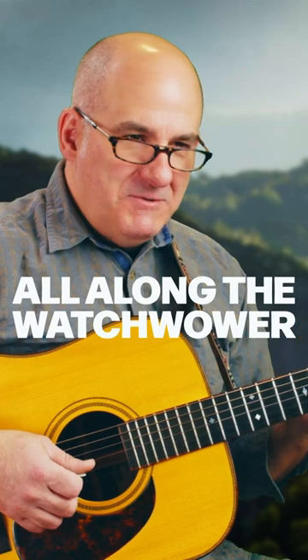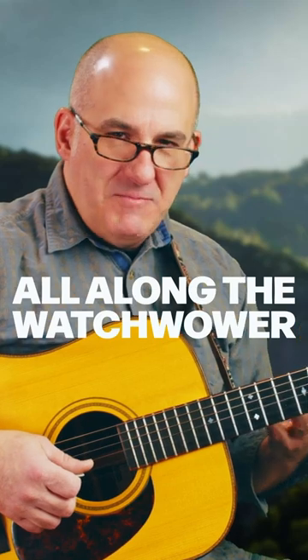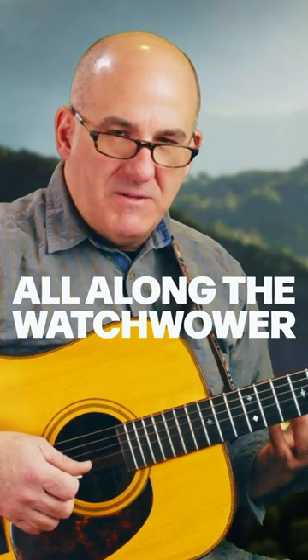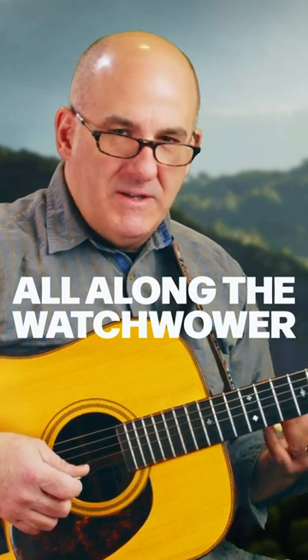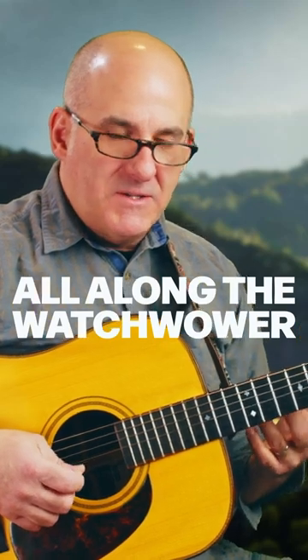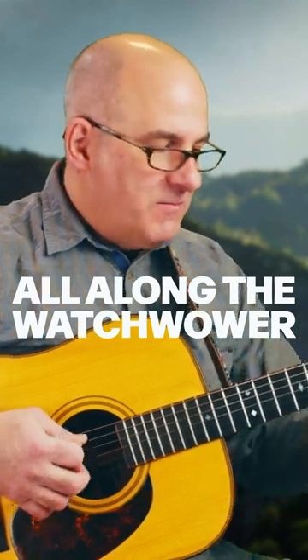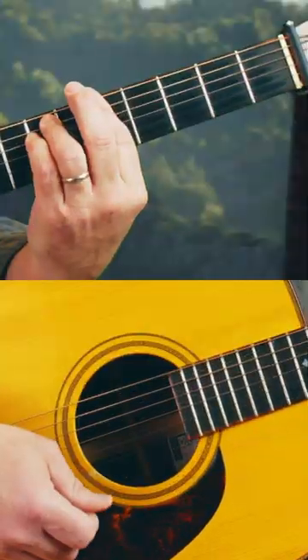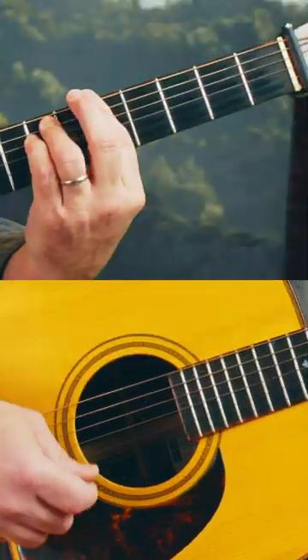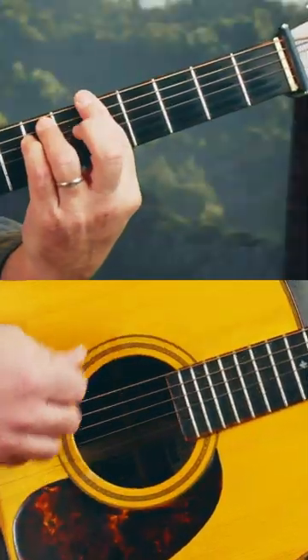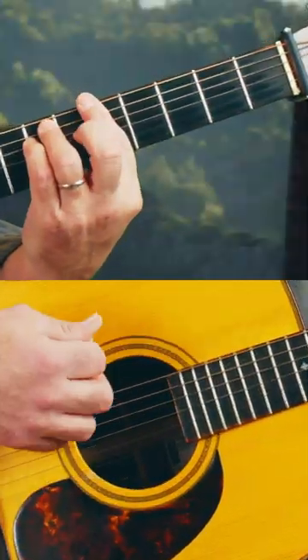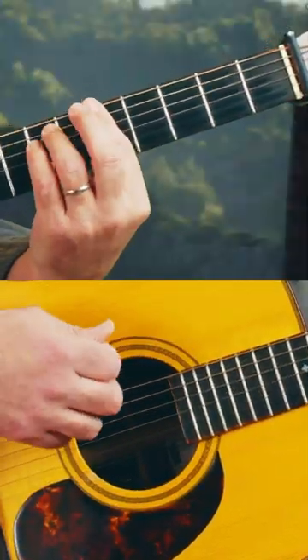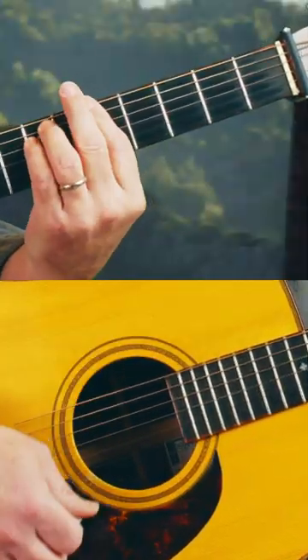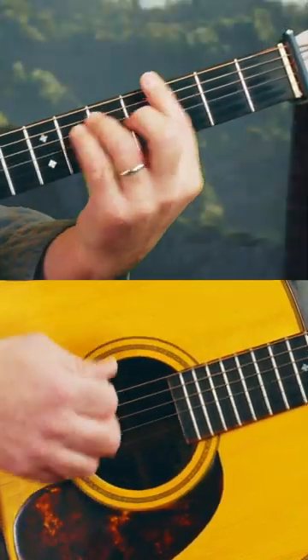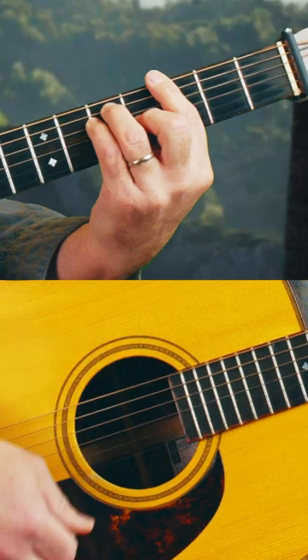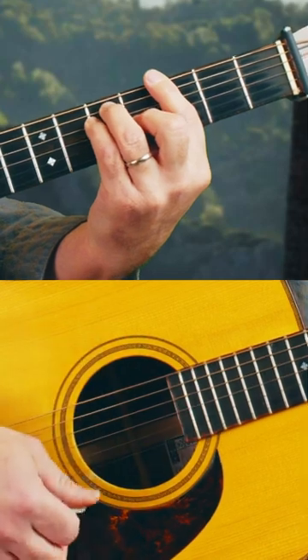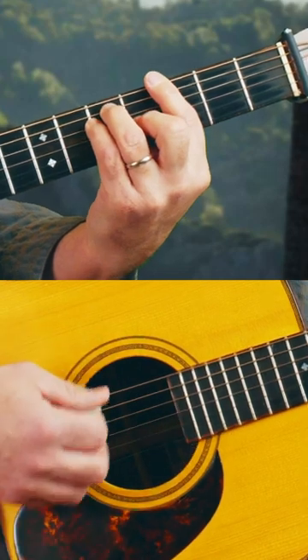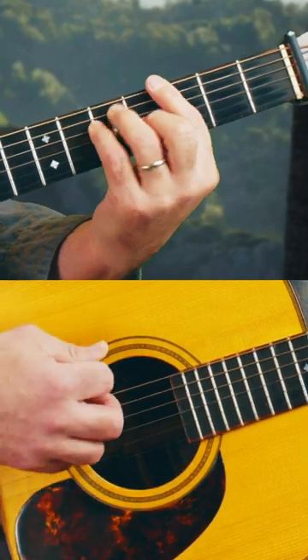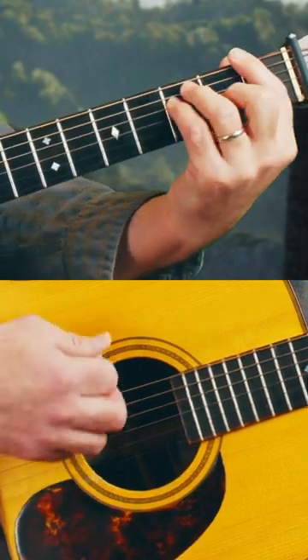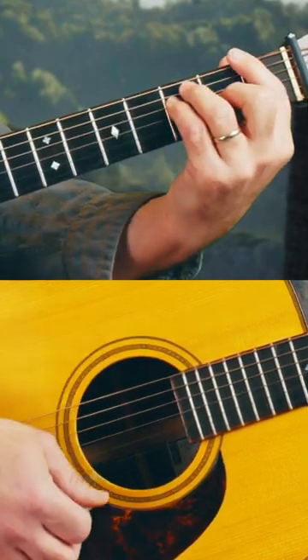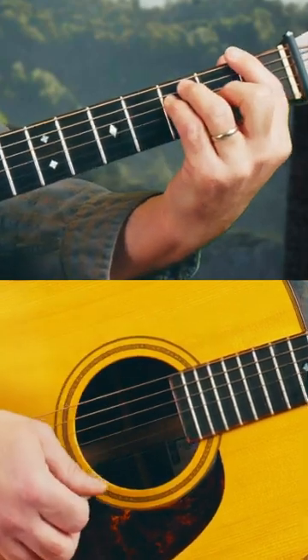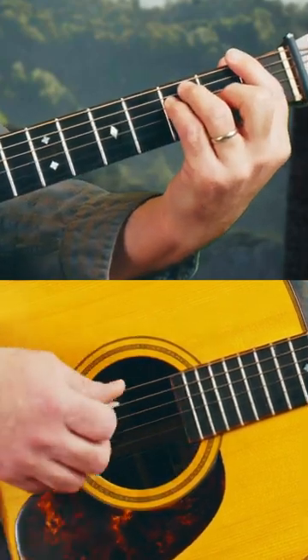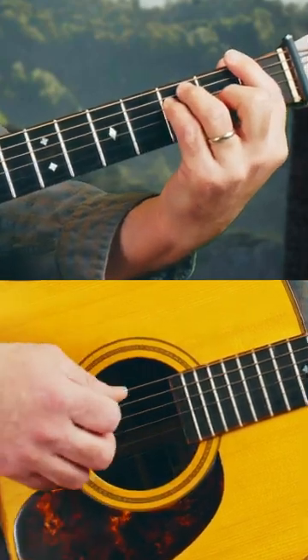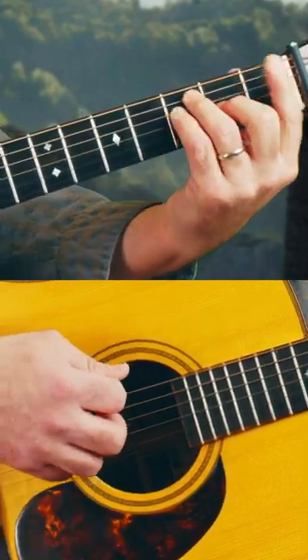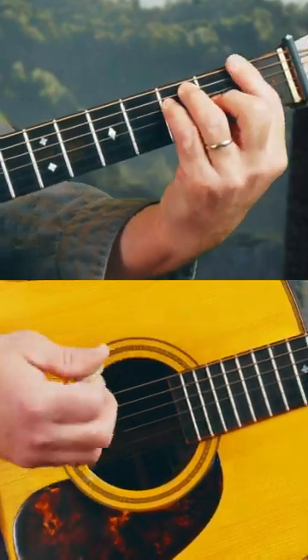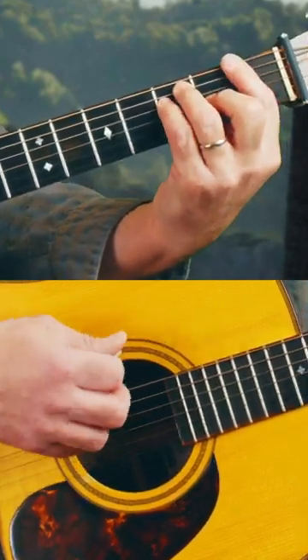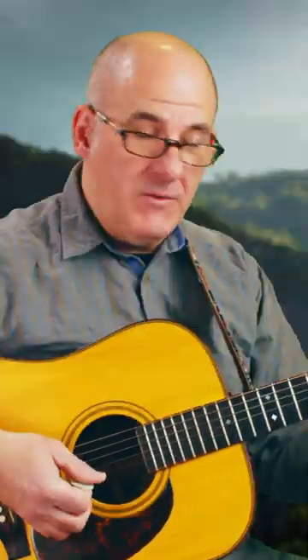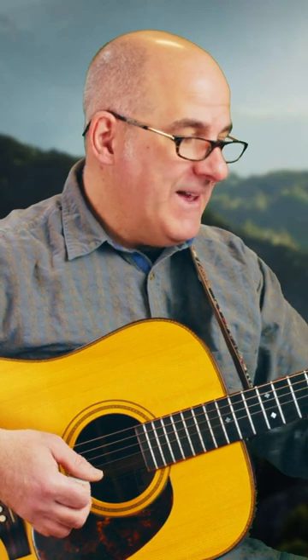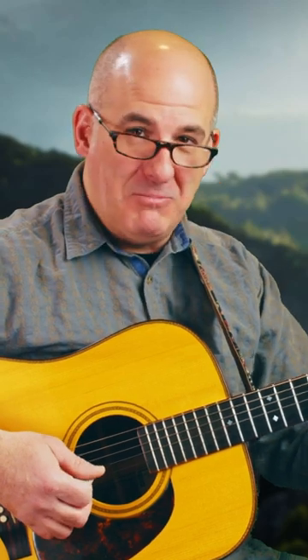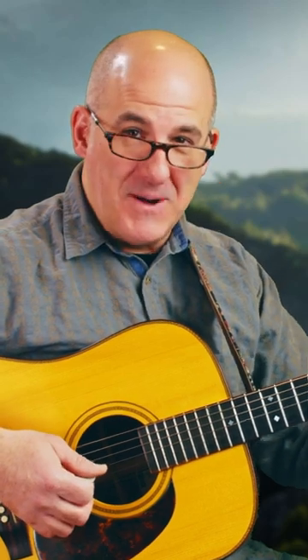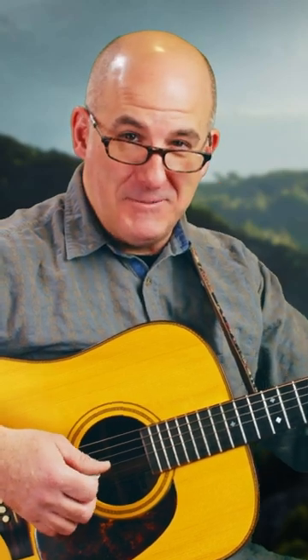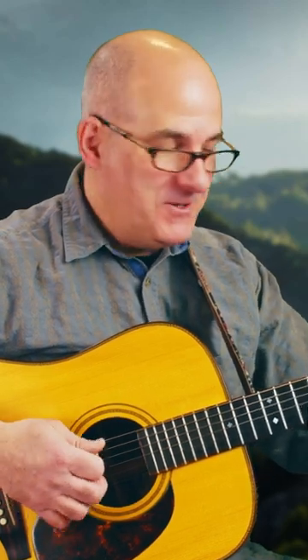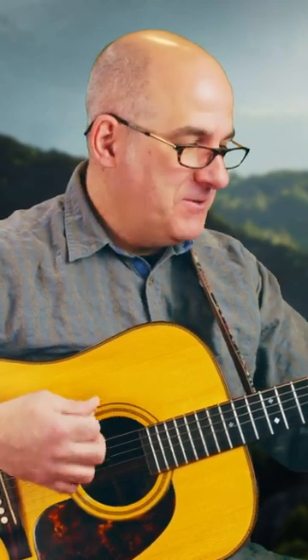Introduce a new possibility for the song, like this A minor bar chord, and then the E position bar chord, and then the F position bar — or E position bar chord on an F. If you wanted to add a little bluegrass-y element to it, you could do this.